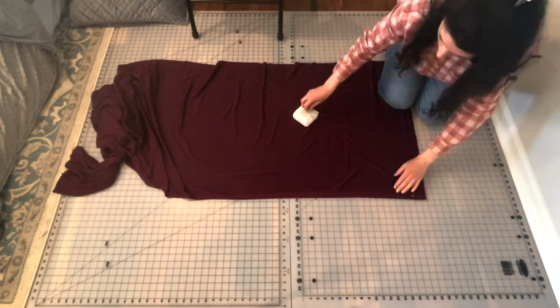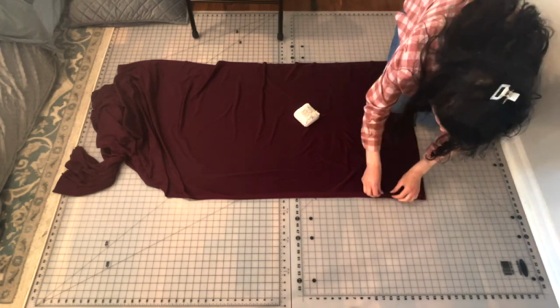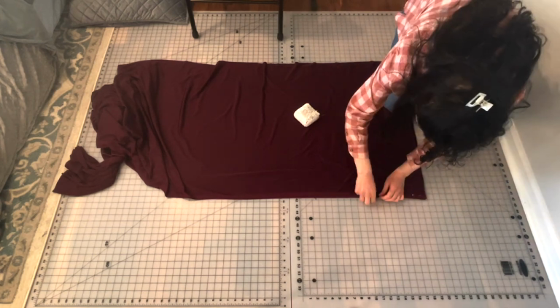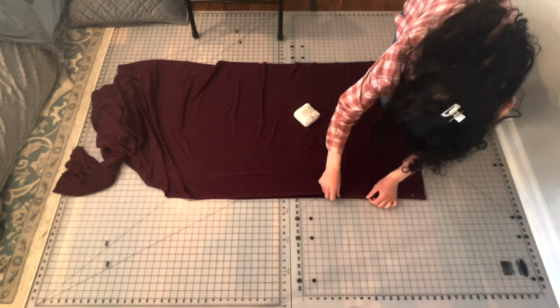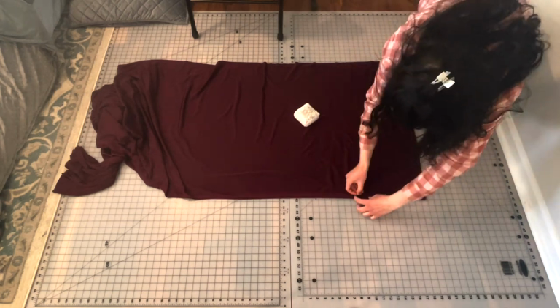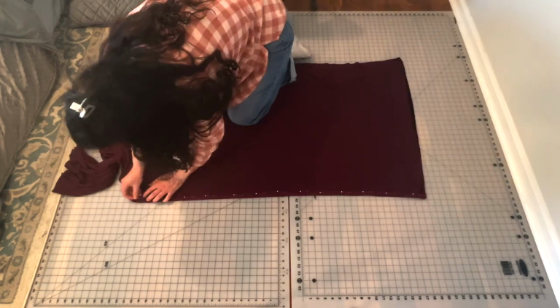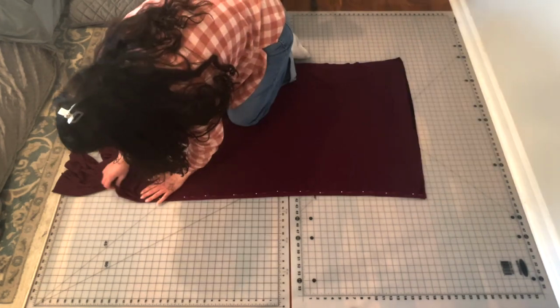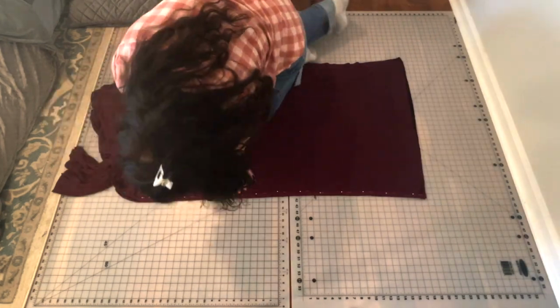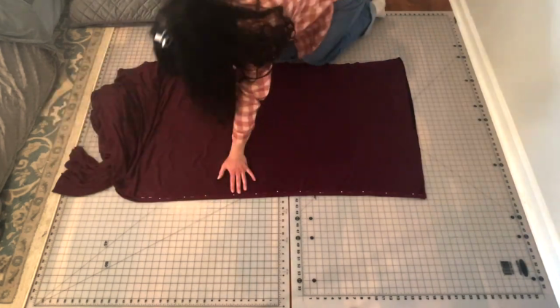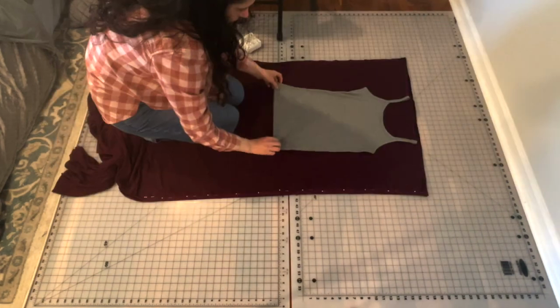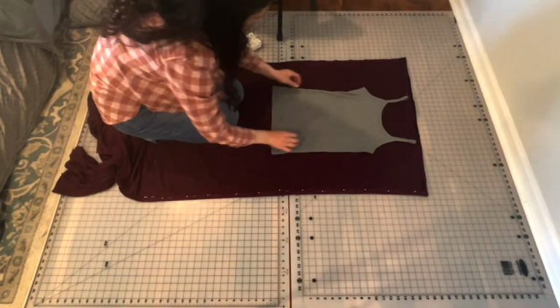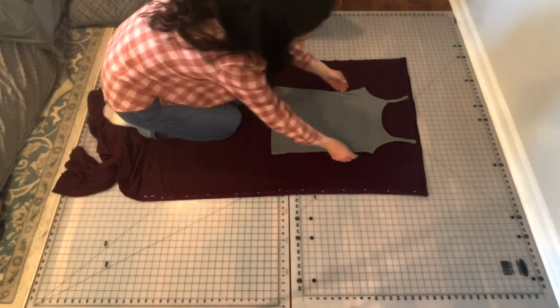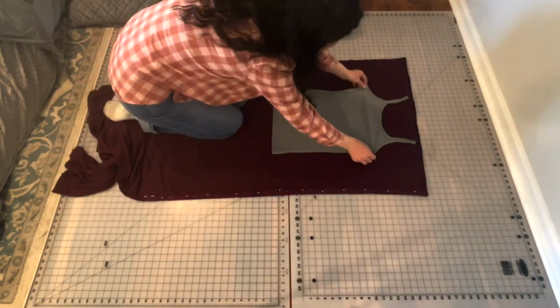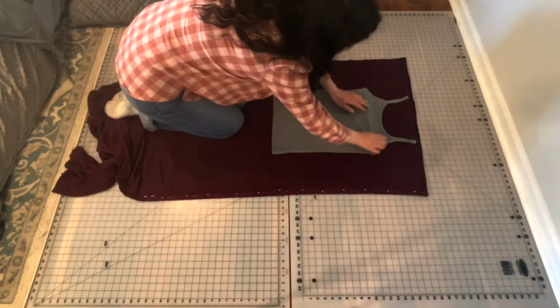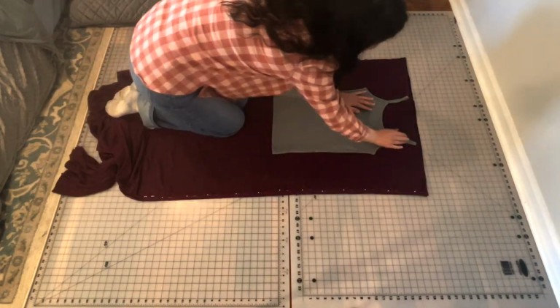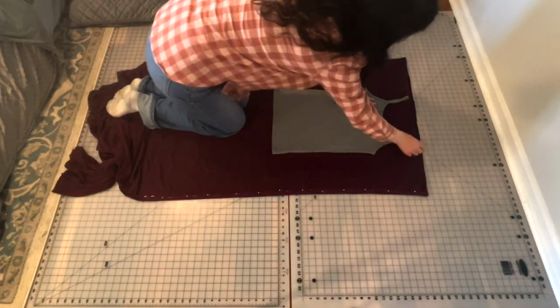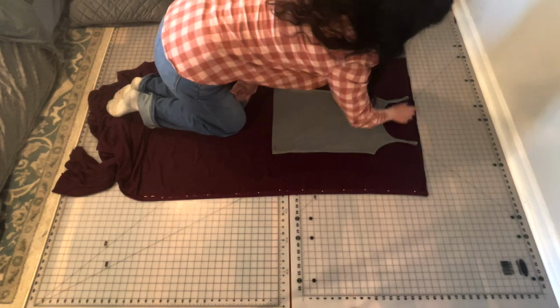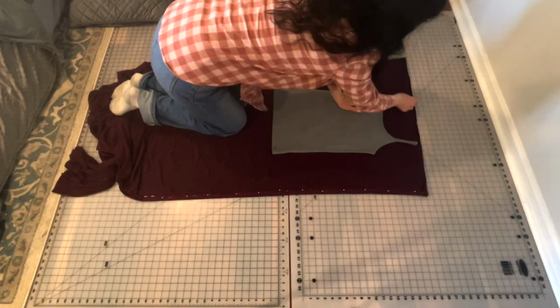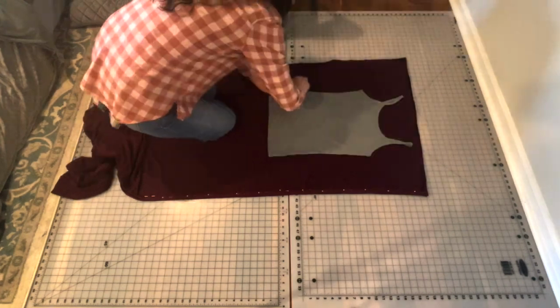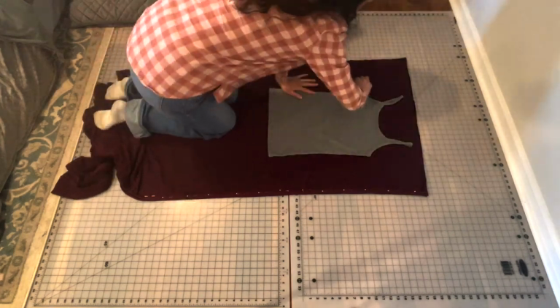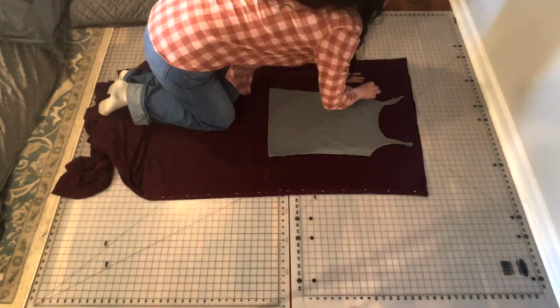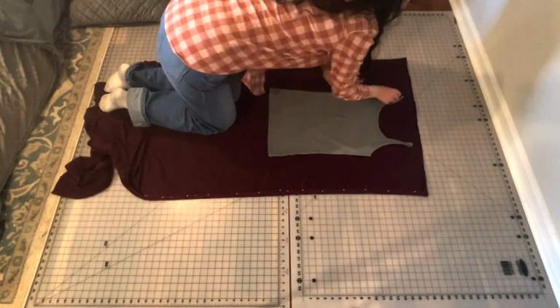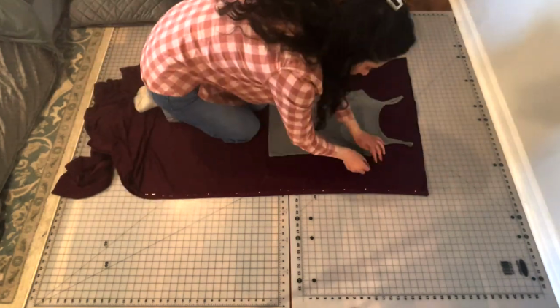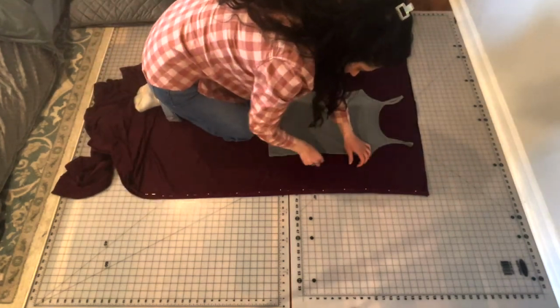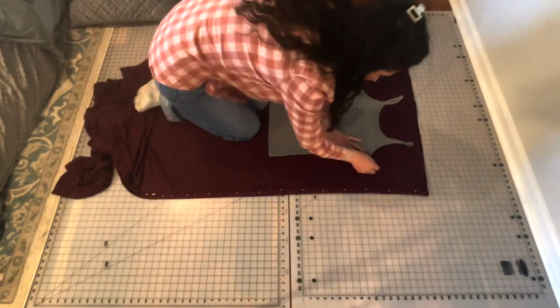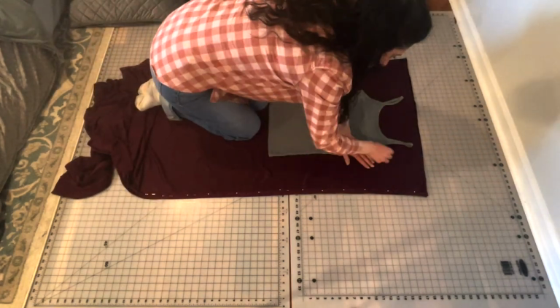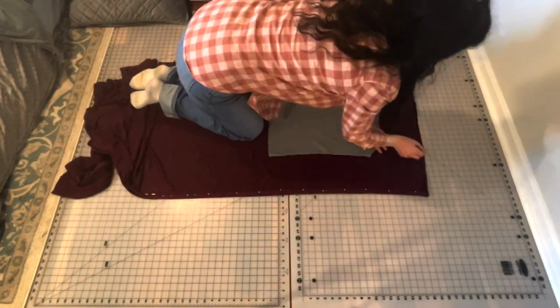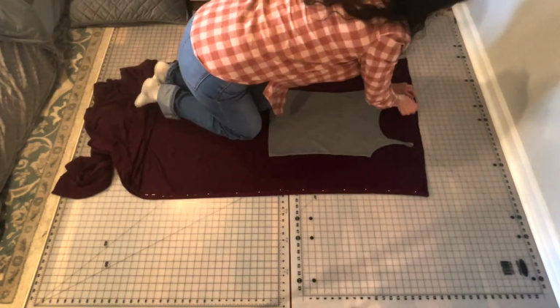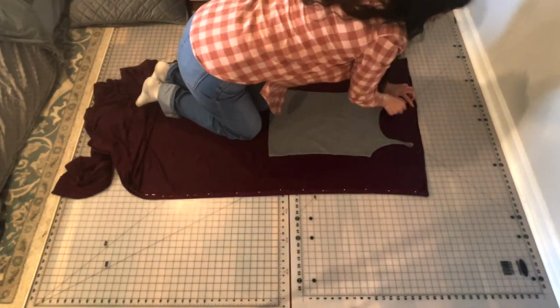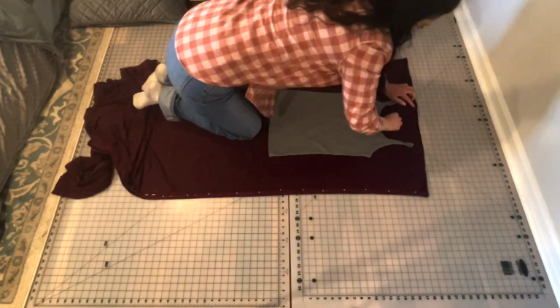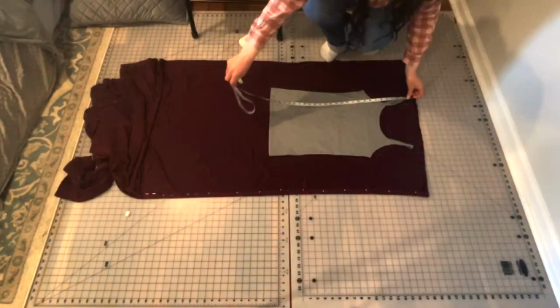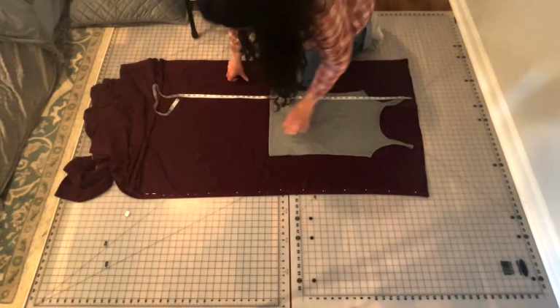I started by laying the fabric out and pinning the sides together, because this type of fabric is very shifty. Then I took a fitted undershirt, laid it on top of the fabric, and traced out the basic shape adding seam allowance and length.